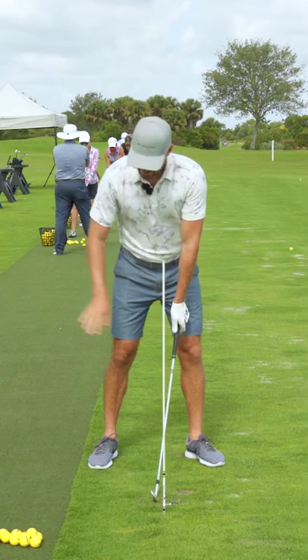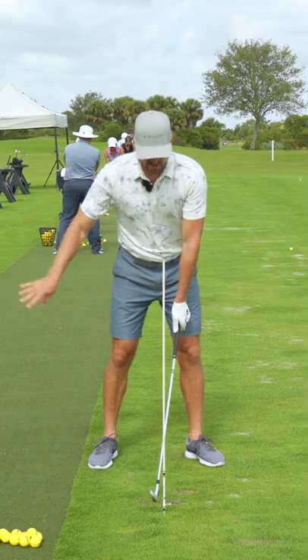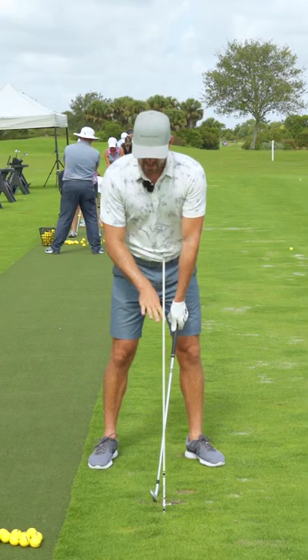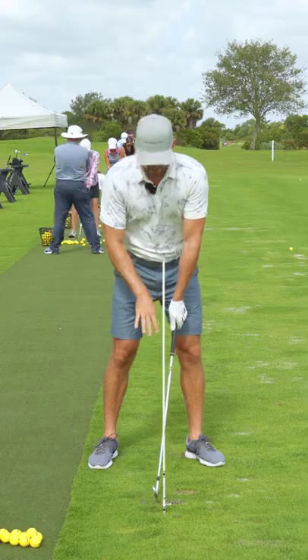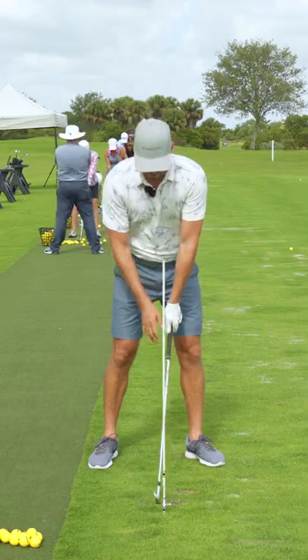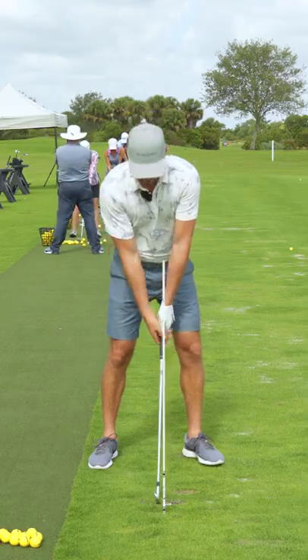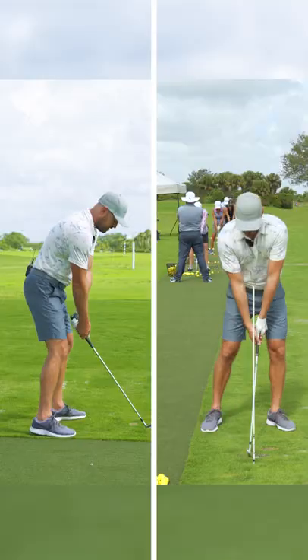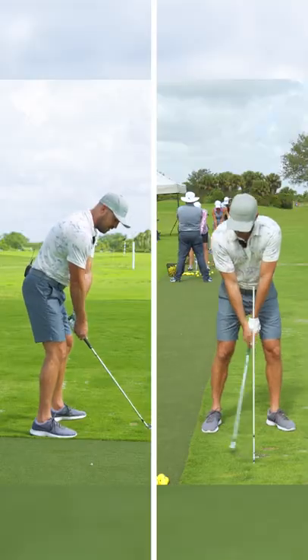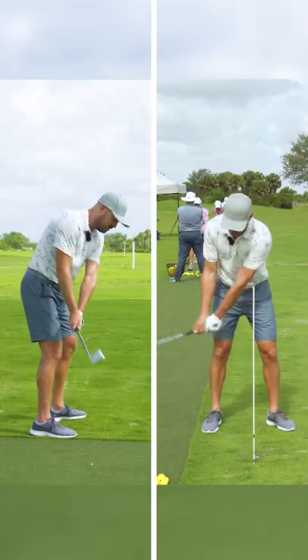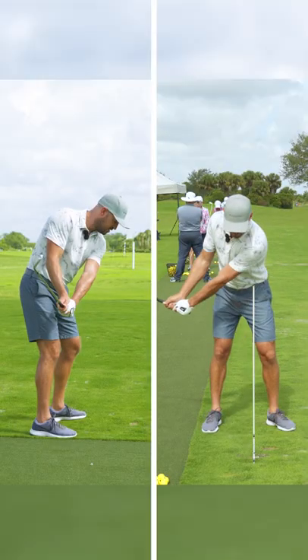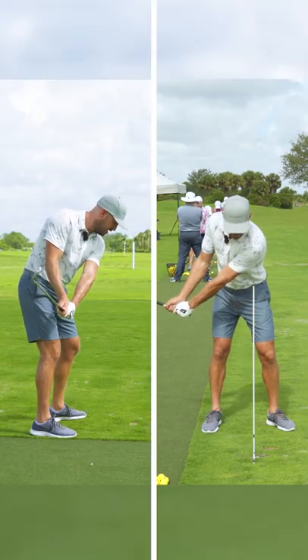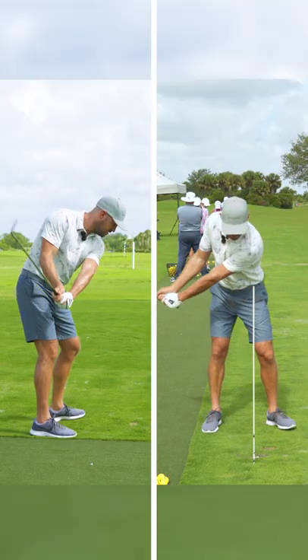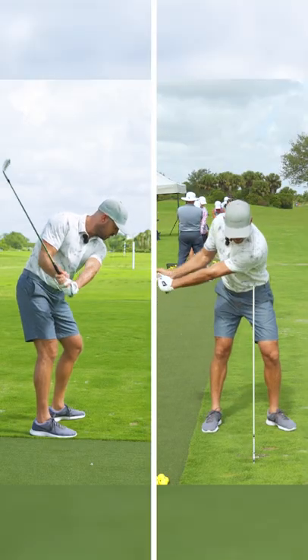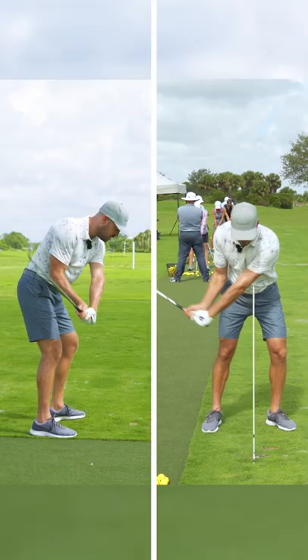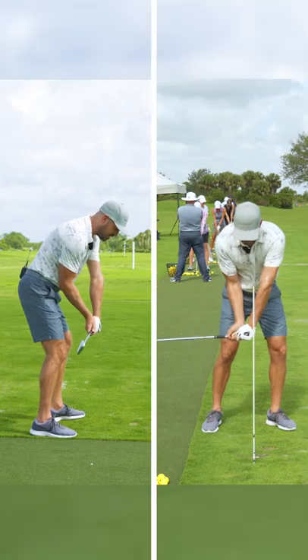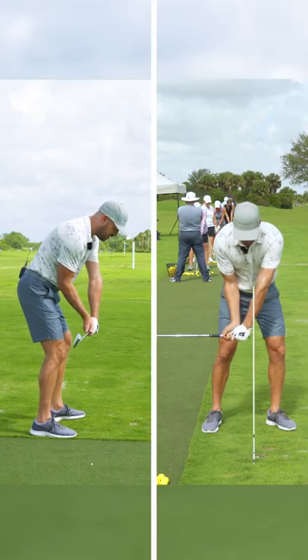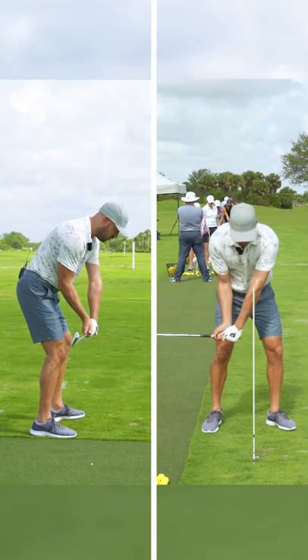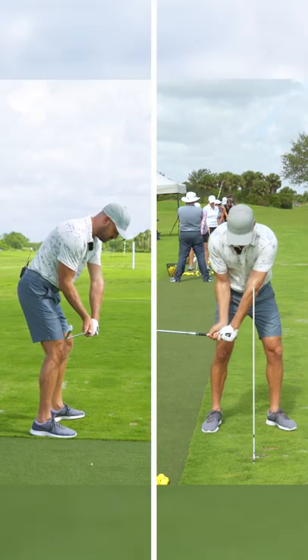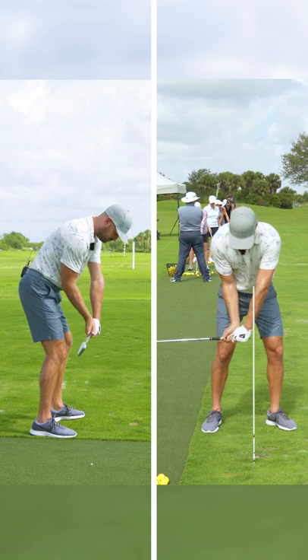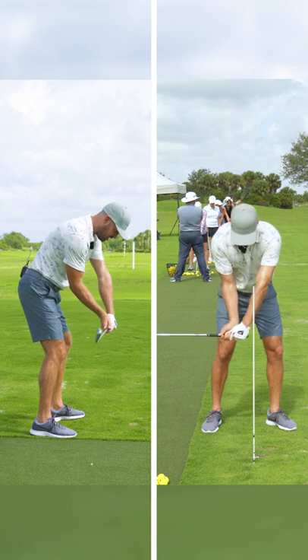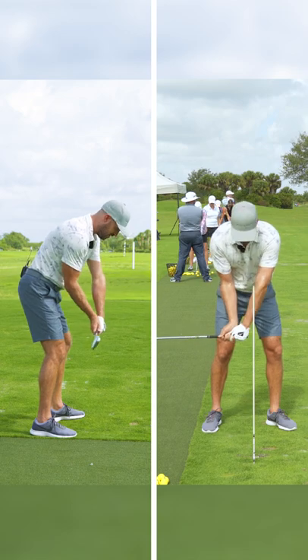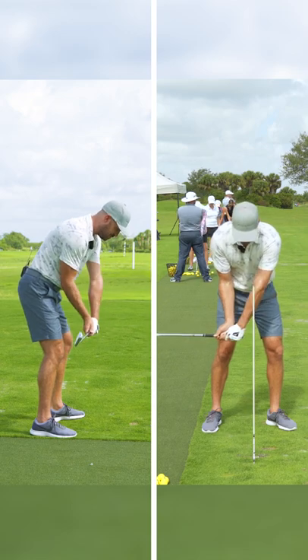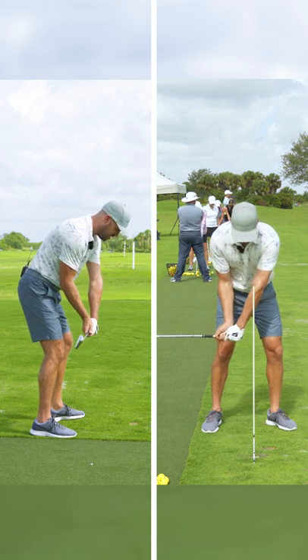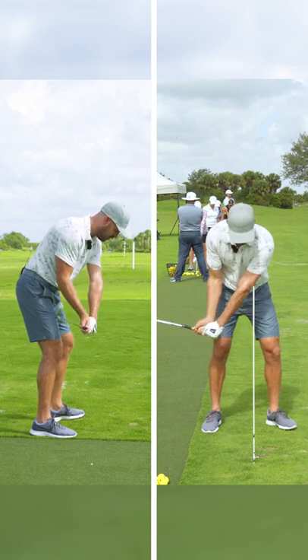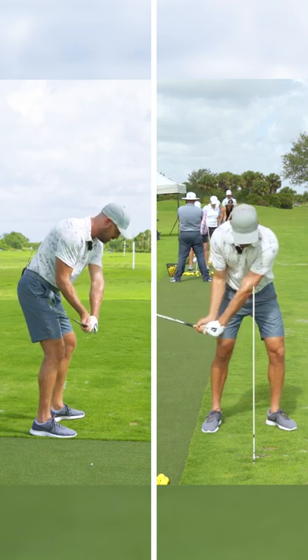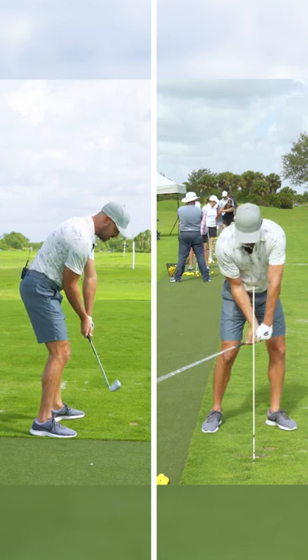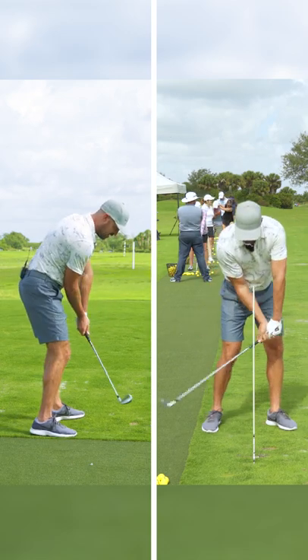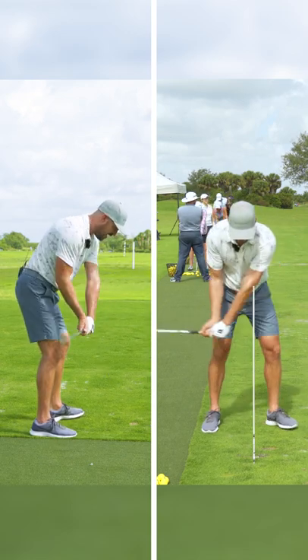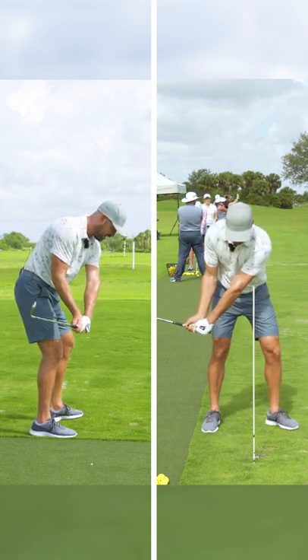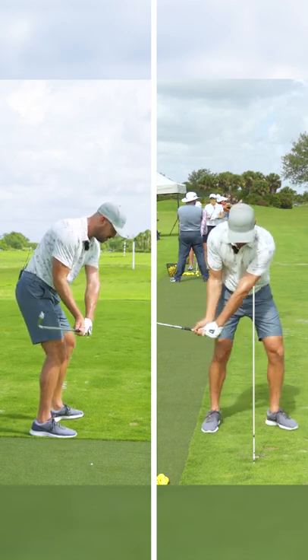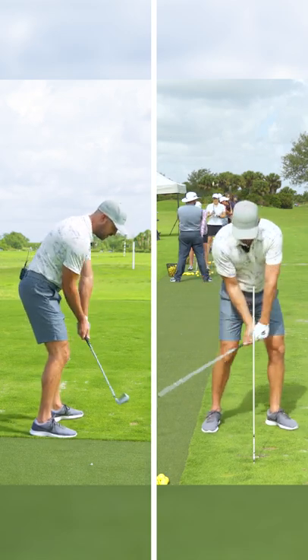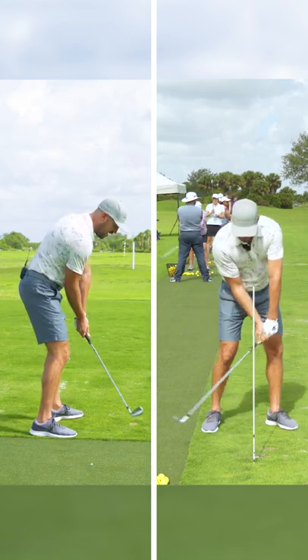Then start hip high, keep the club face tilted down, learn how to get the handle forward — butt of the club pretty much even with the ball — but it's arcing left. At that point, it's already going left.